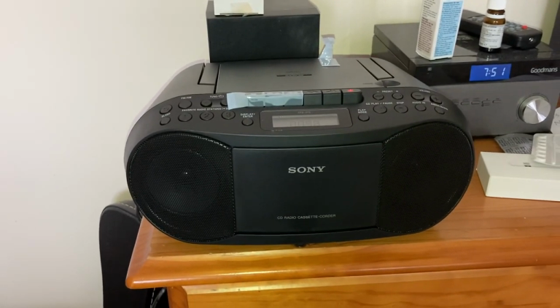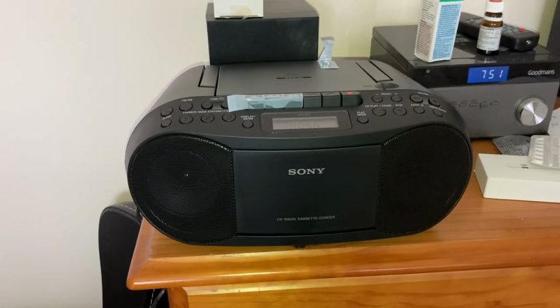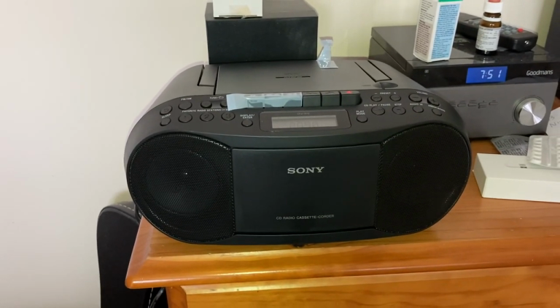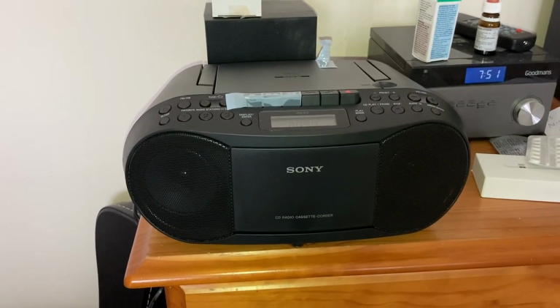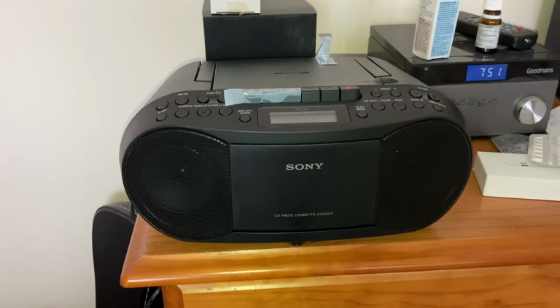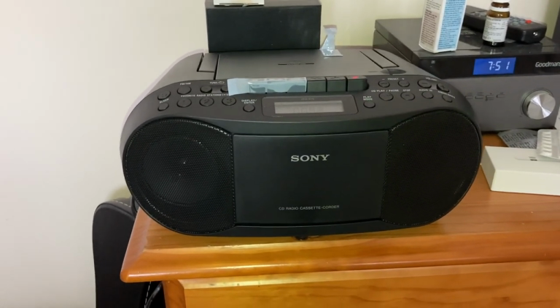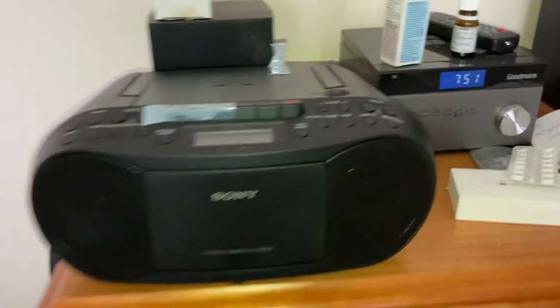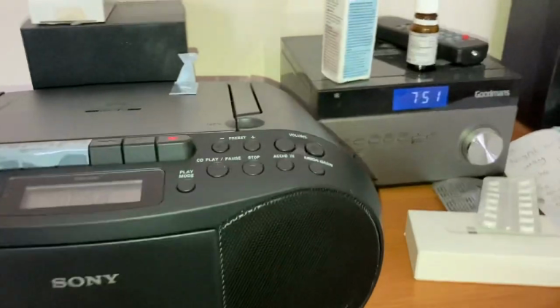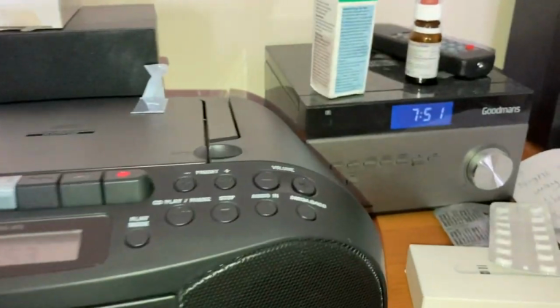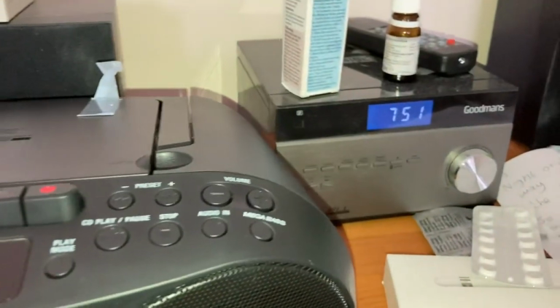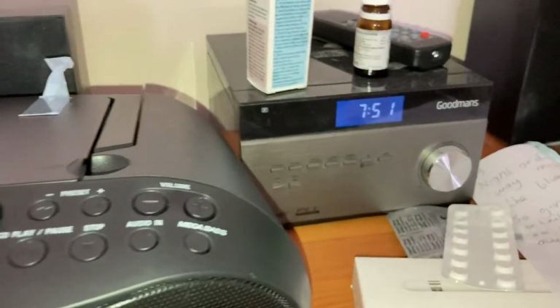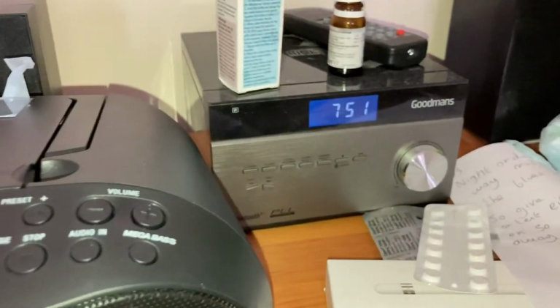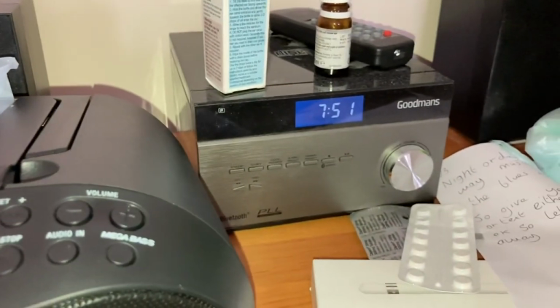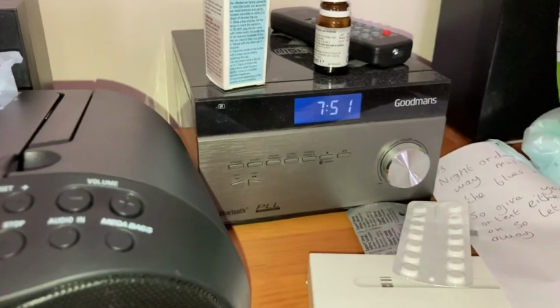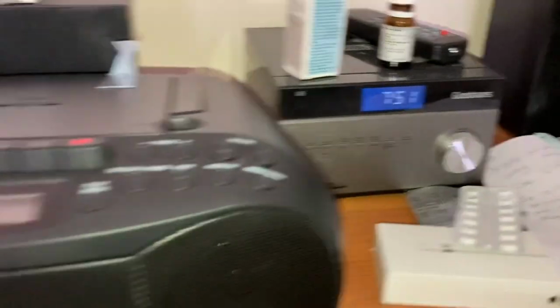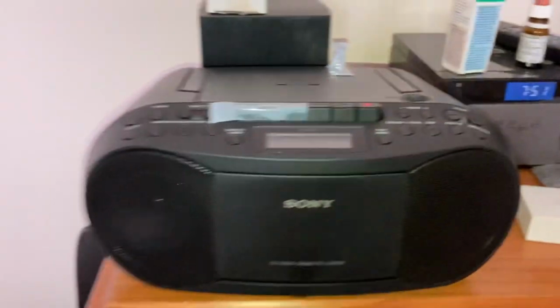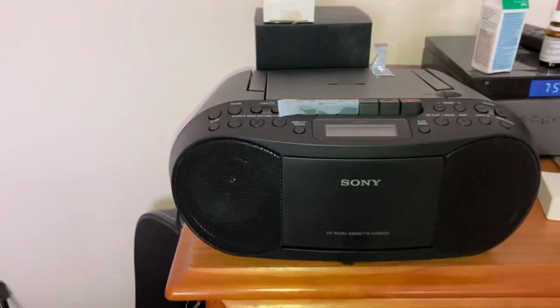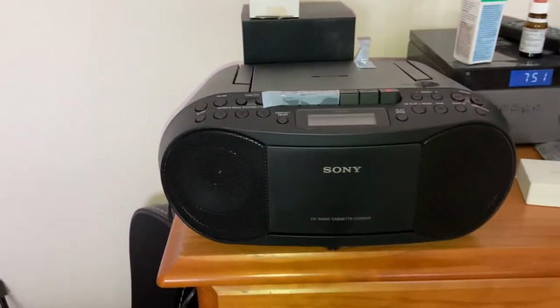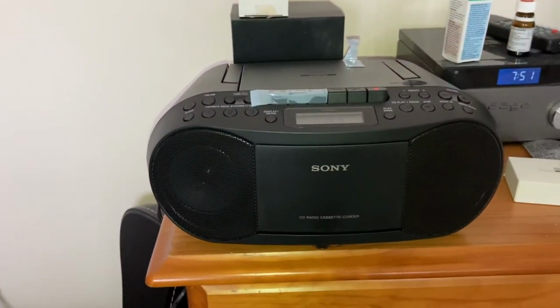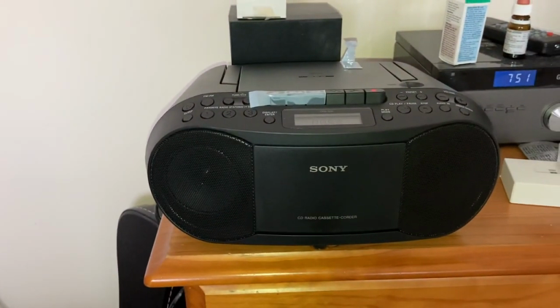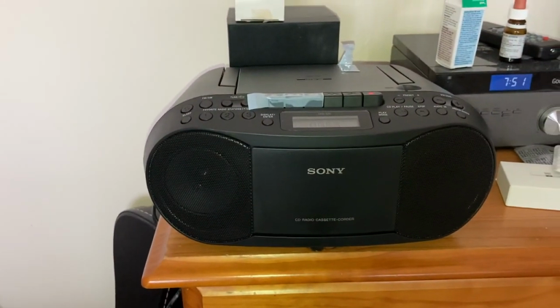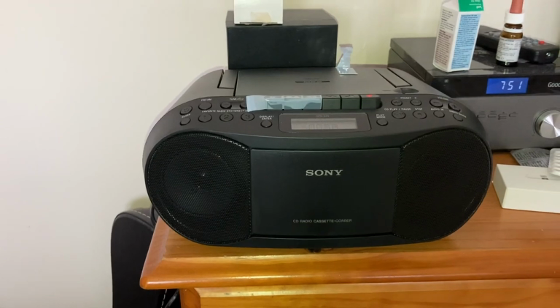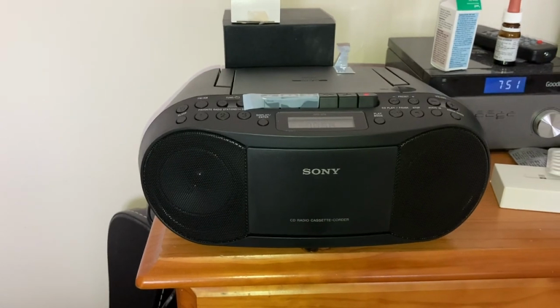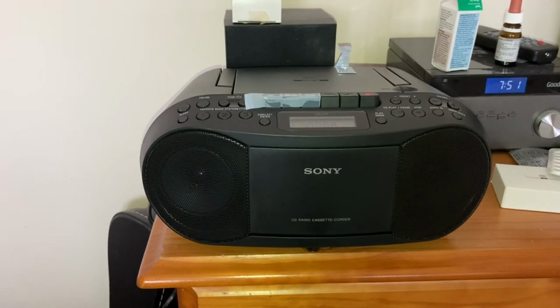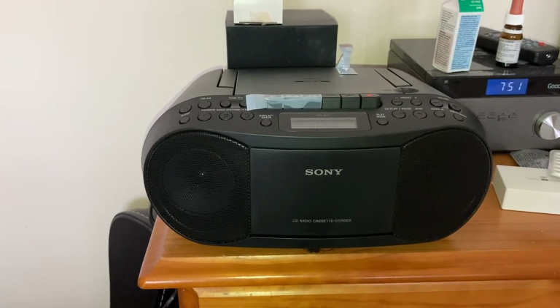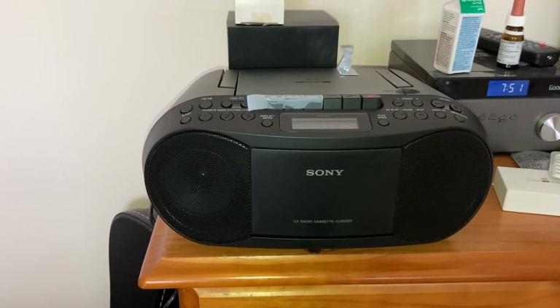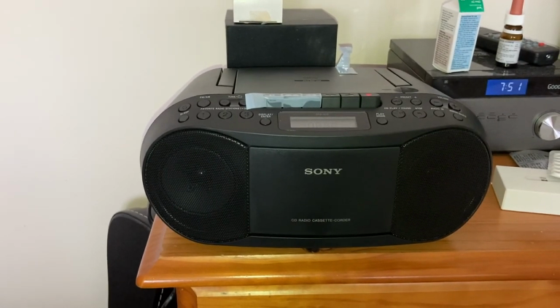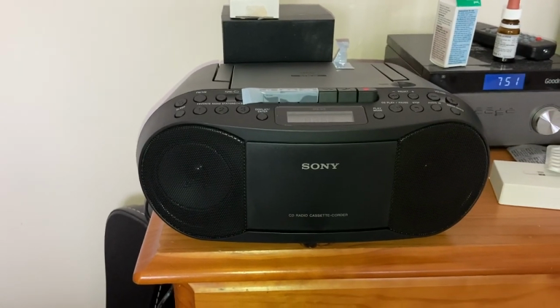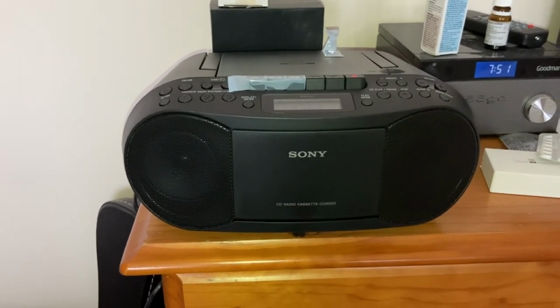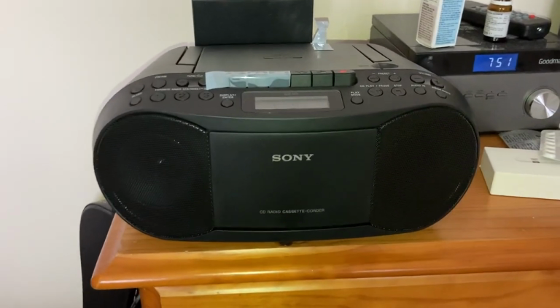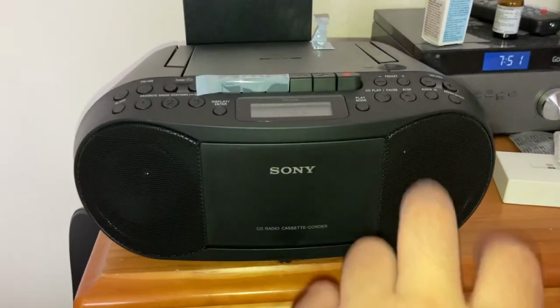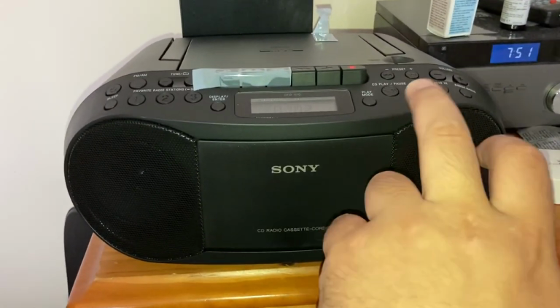I just want to sing to it — it's nice and small. I just want to sing to it where I can play cassettes as well. Right, let's stop.